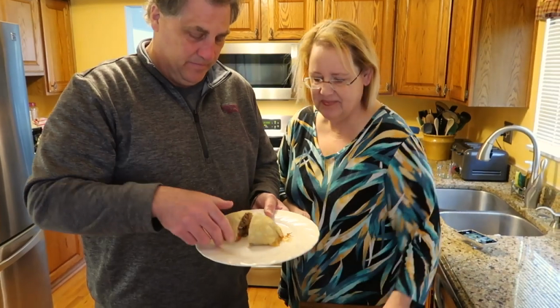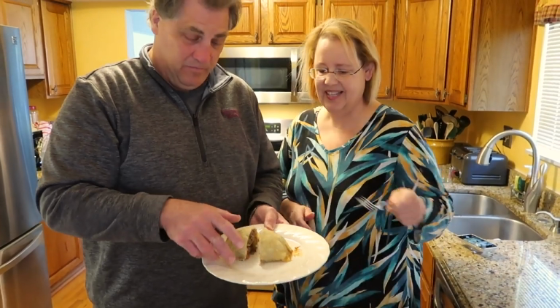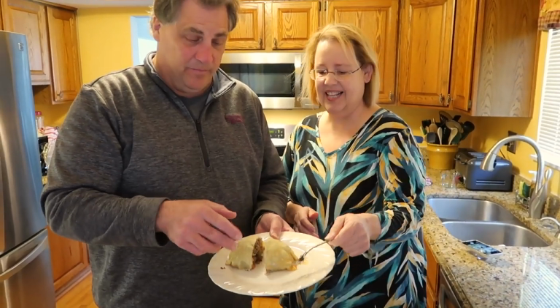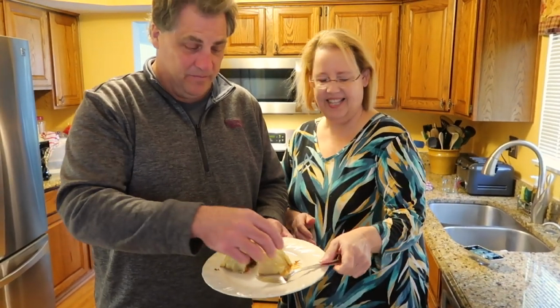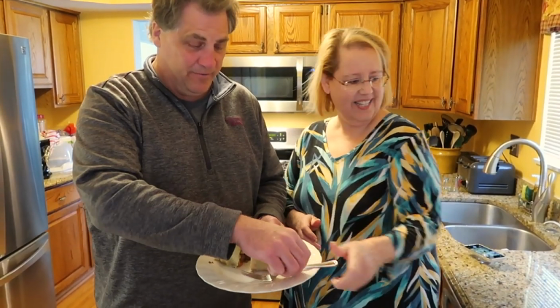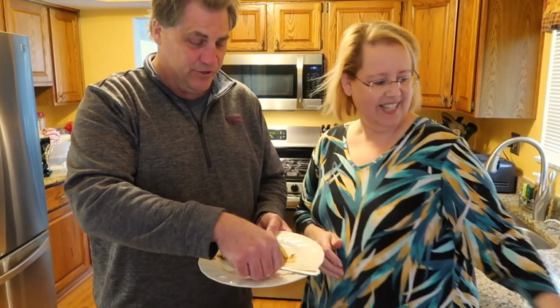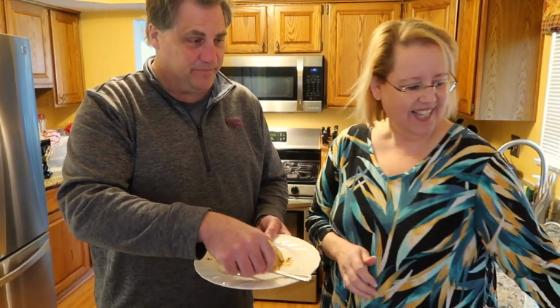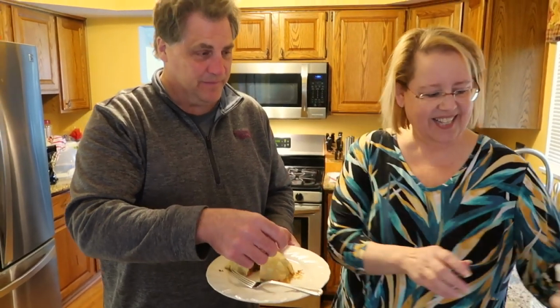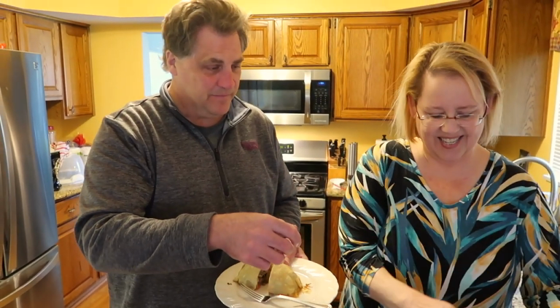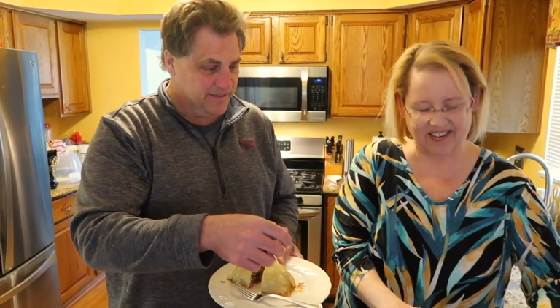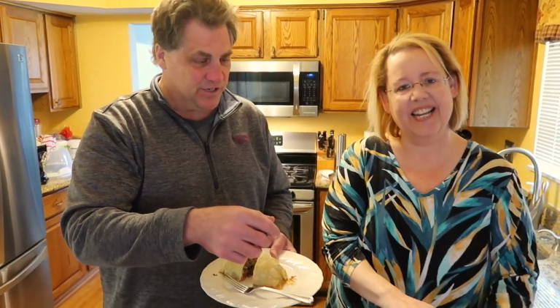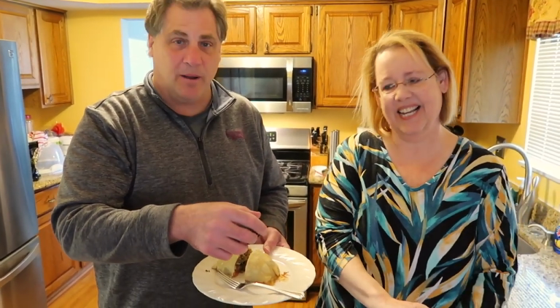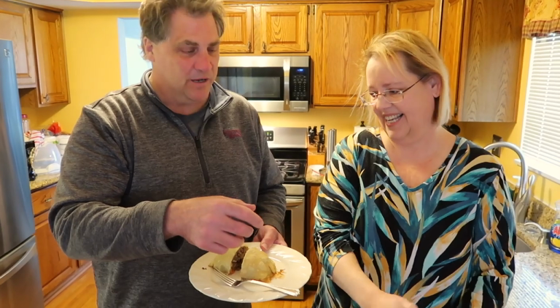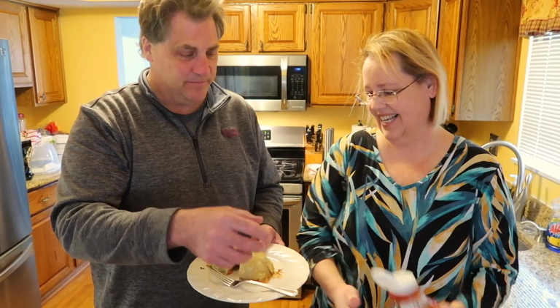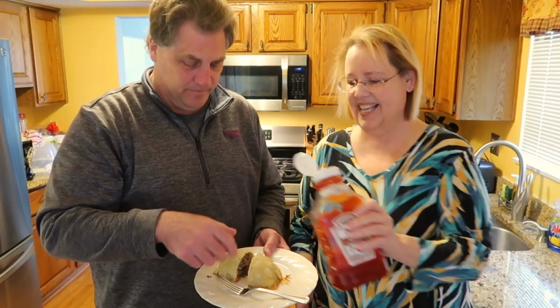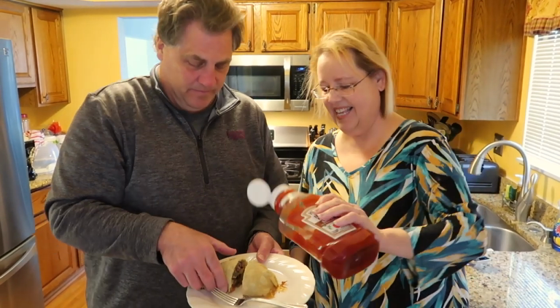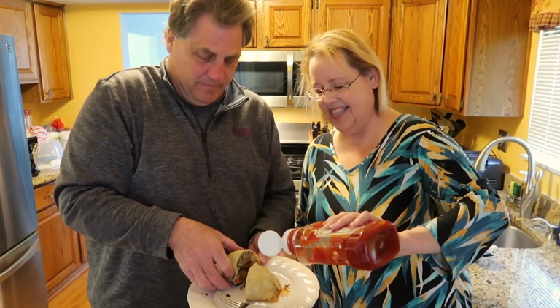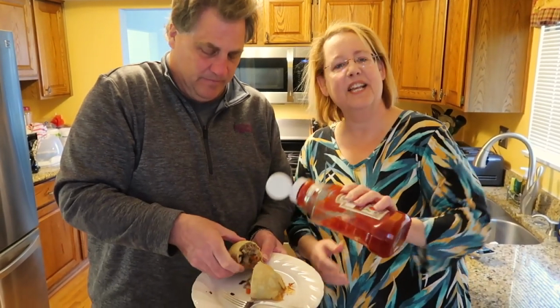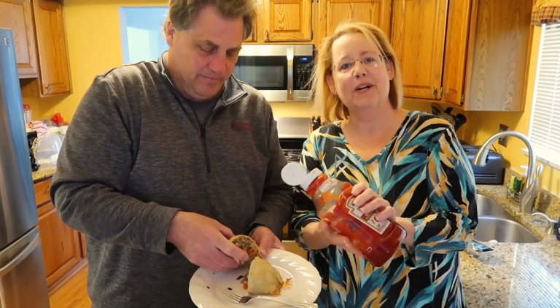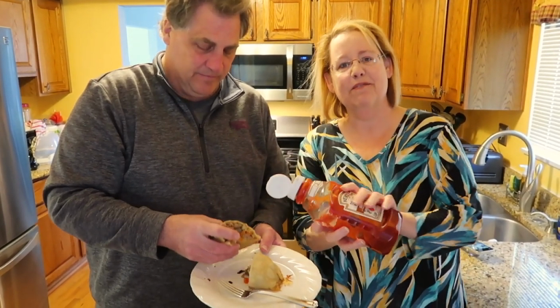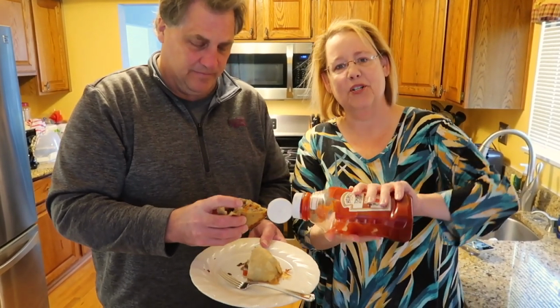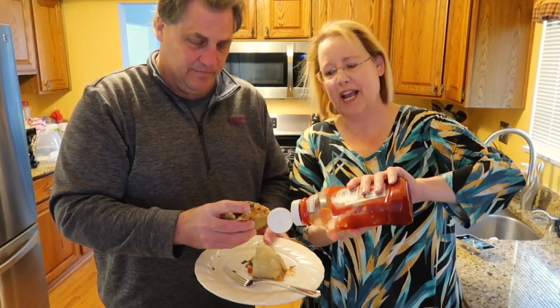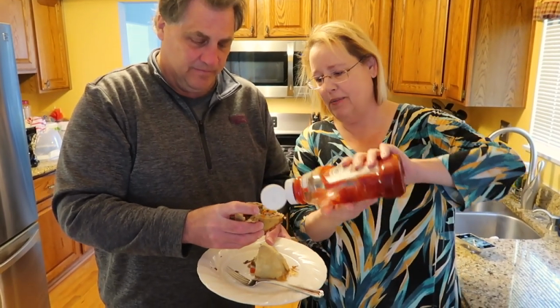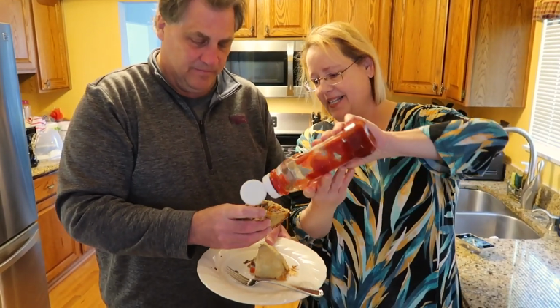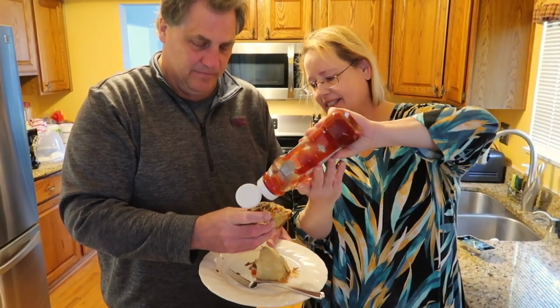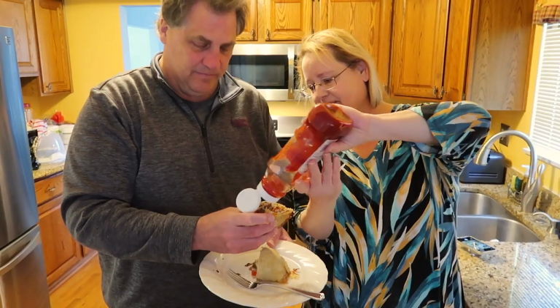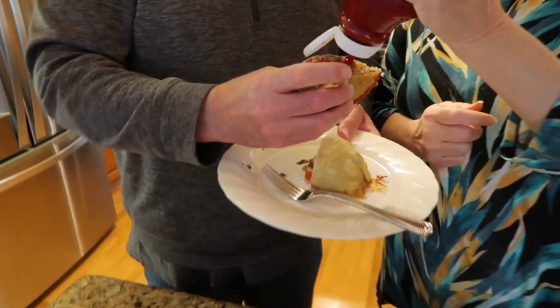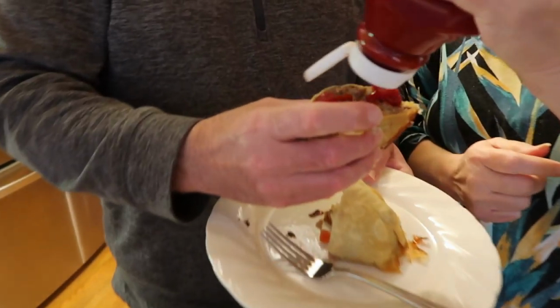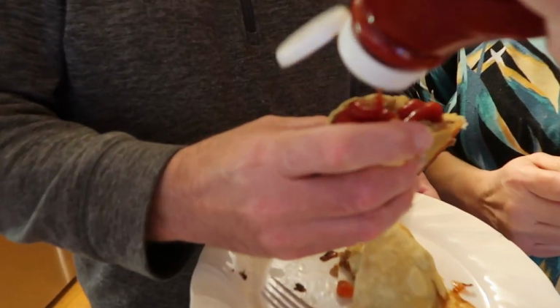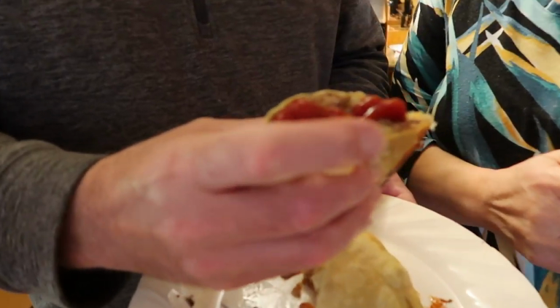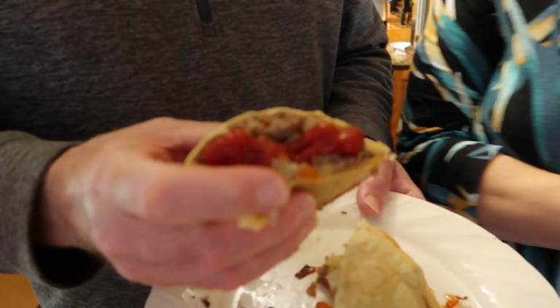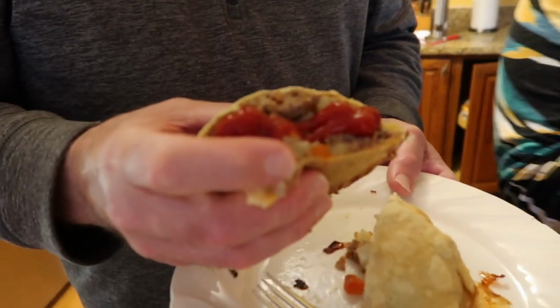They love them — they're my favorite dish, besides chicken paprikash. Thanks everyone for checking out our pasties. We'll see you next time.